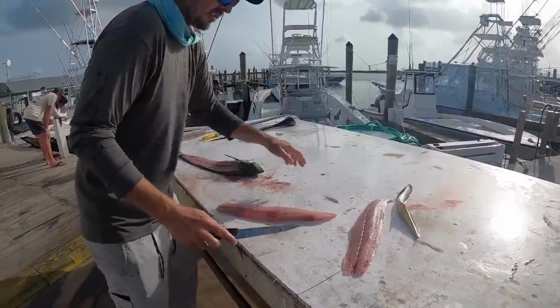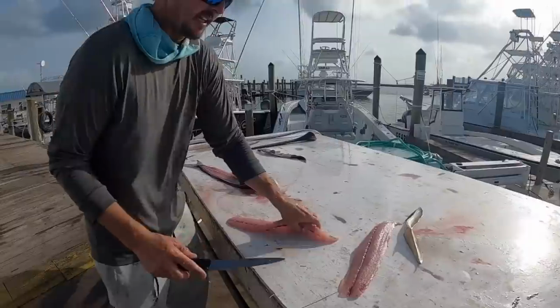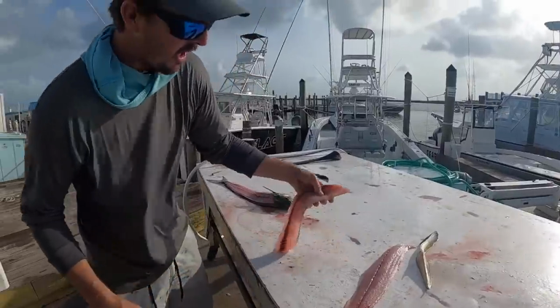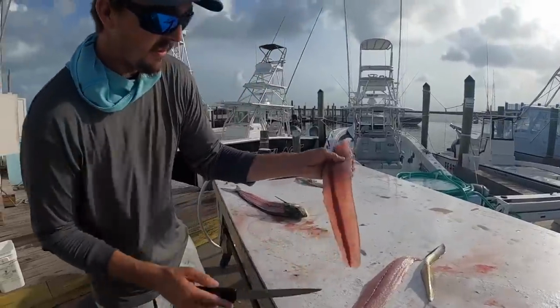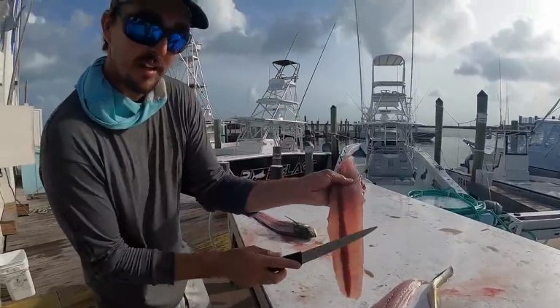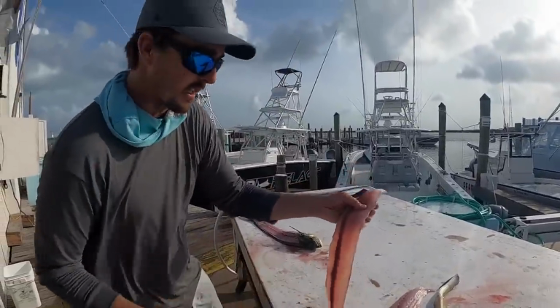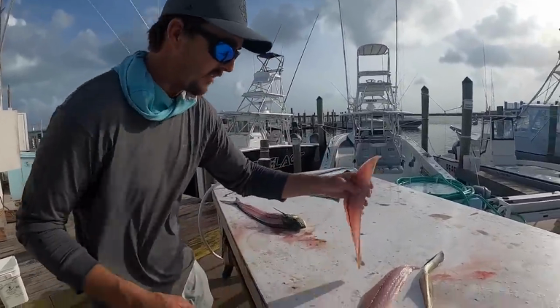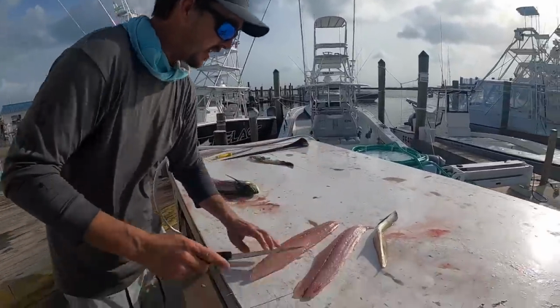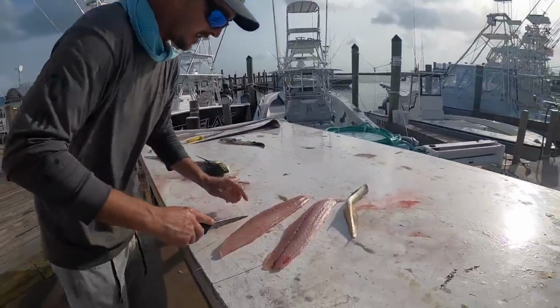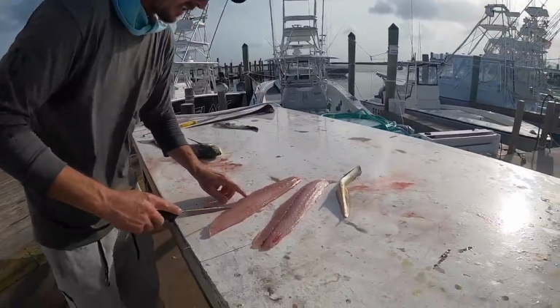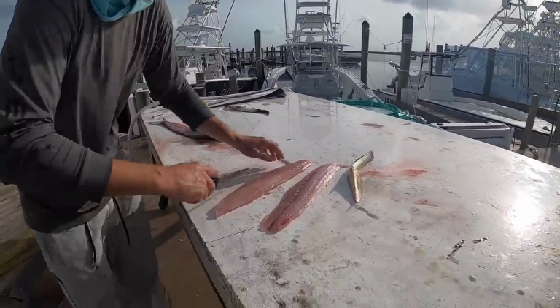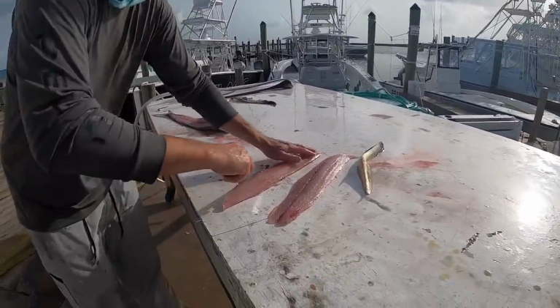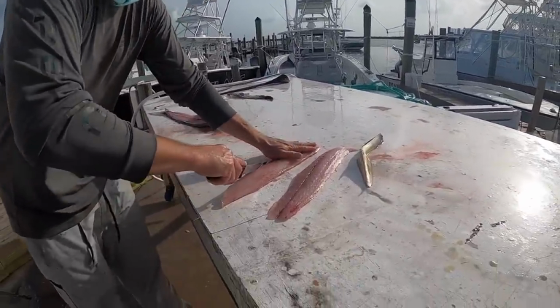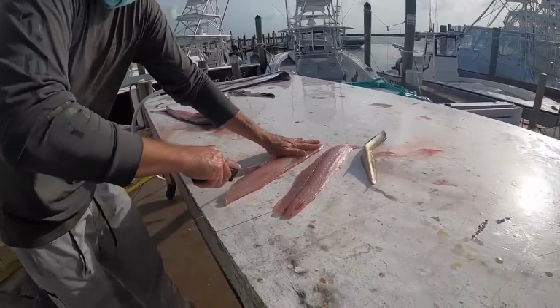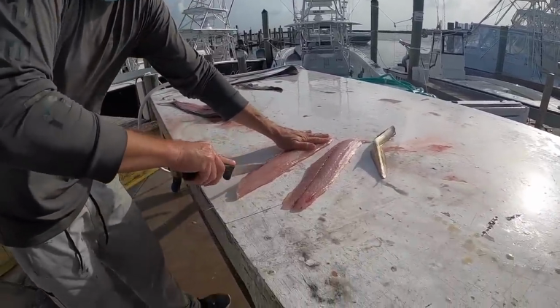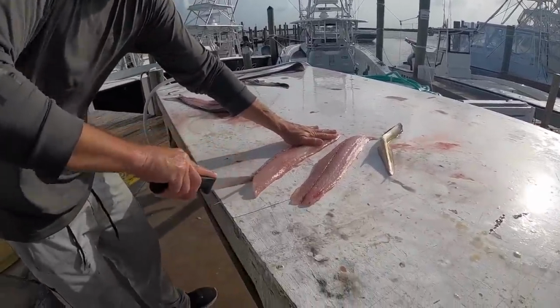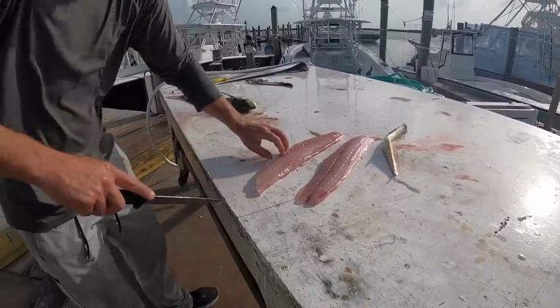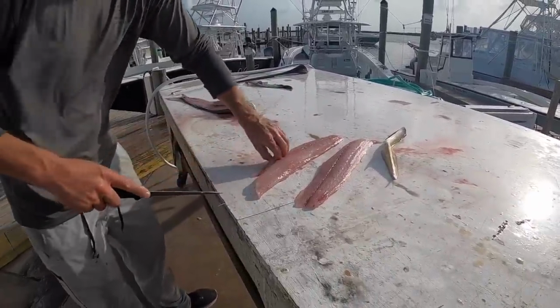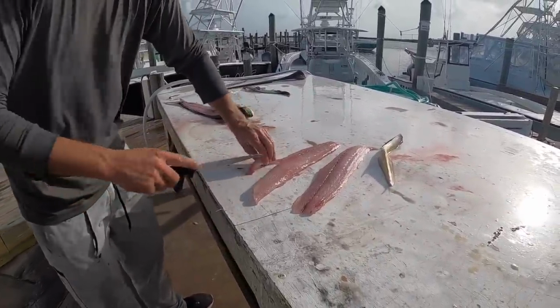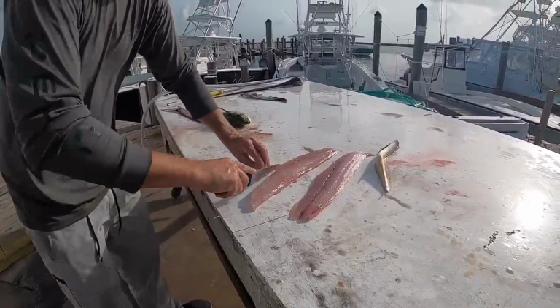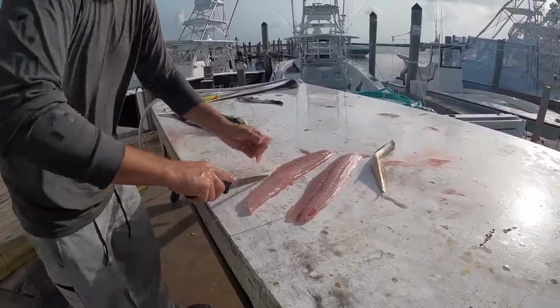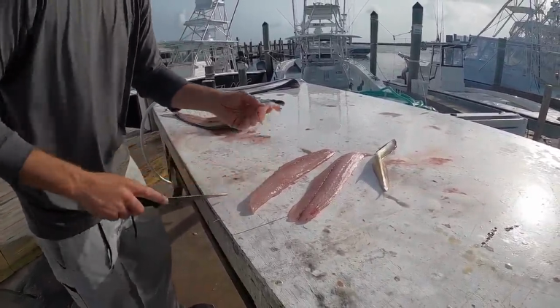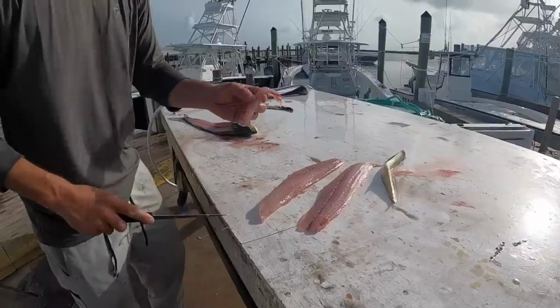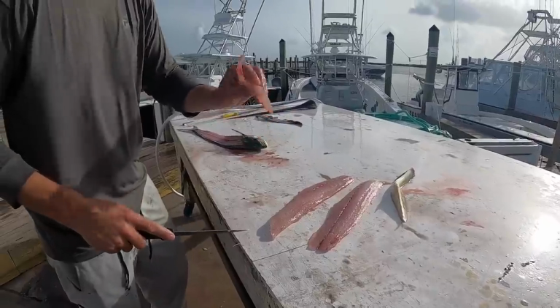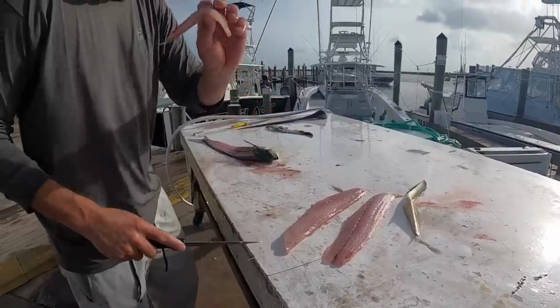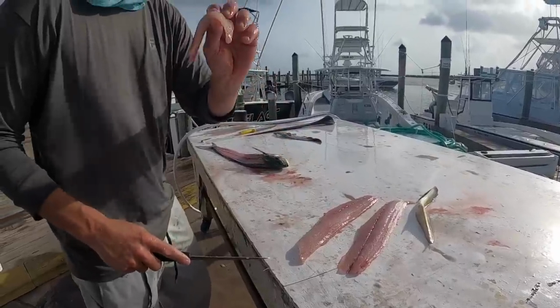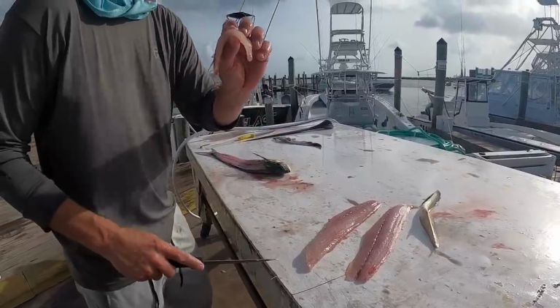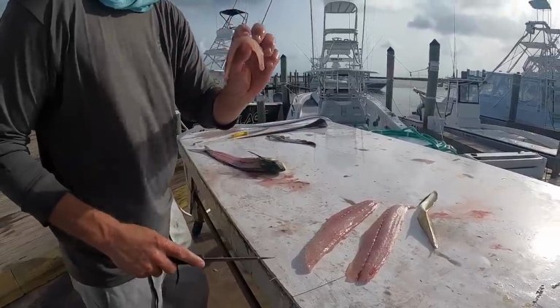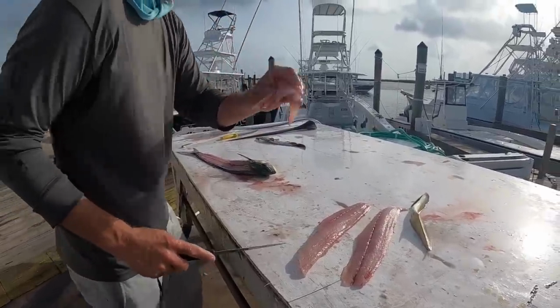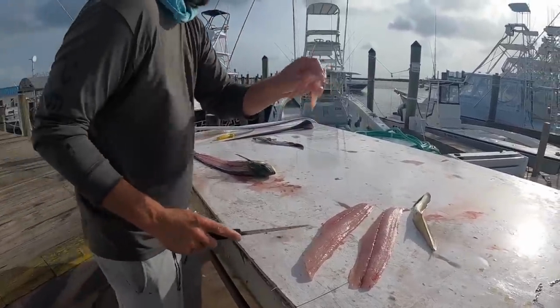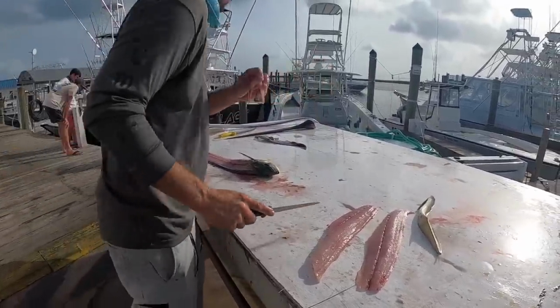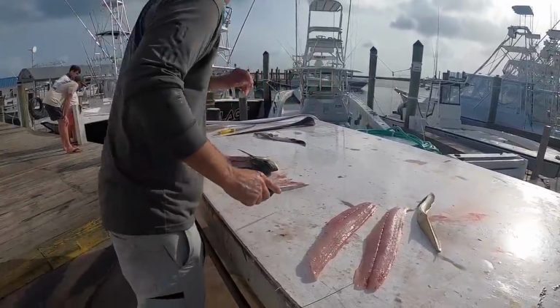So skin is off, no skin on the fillet. That one's just got a little bit of rib bone in there, so I'm just going to take a little bit out, just like that. Do you want to save that or not? That one's going in the water.